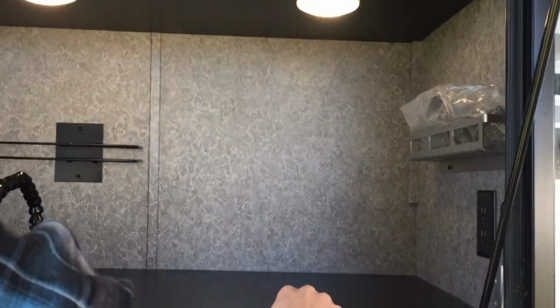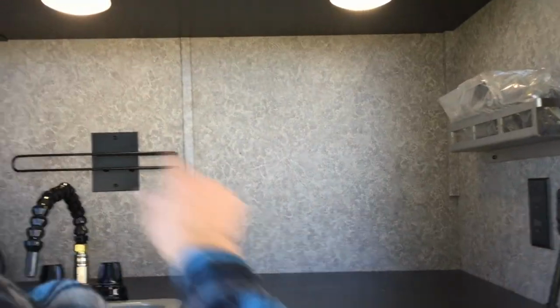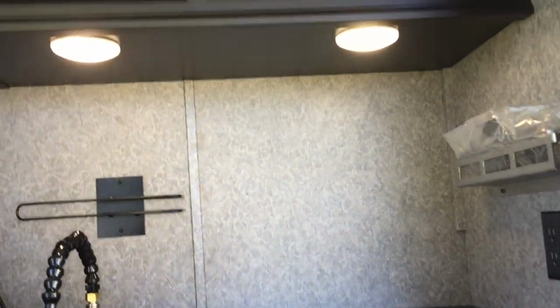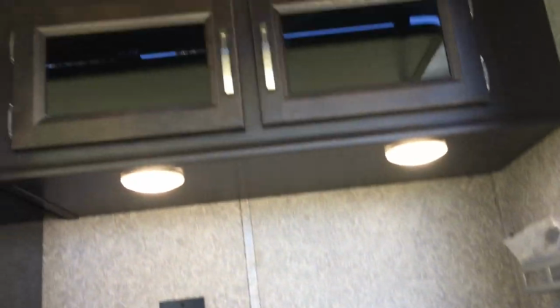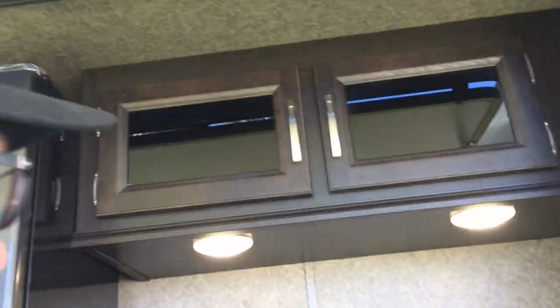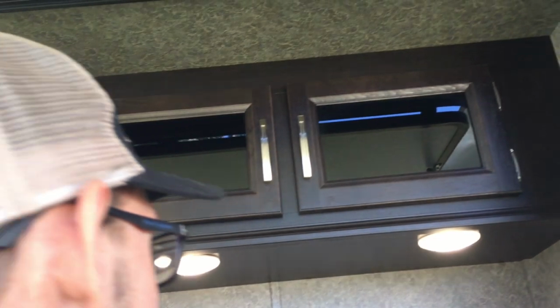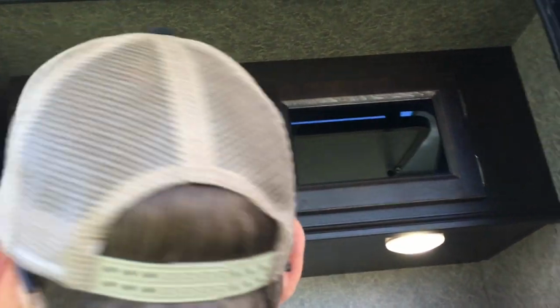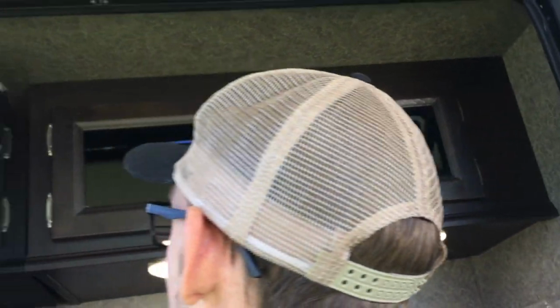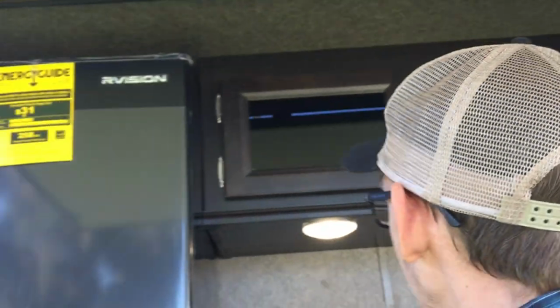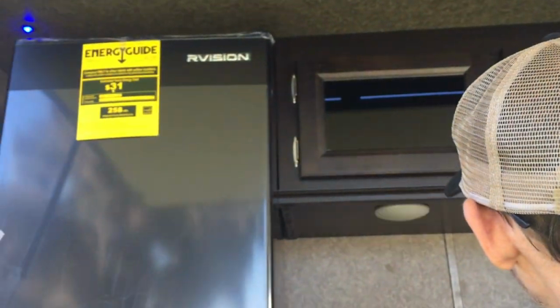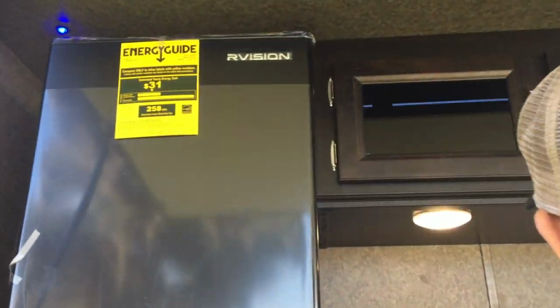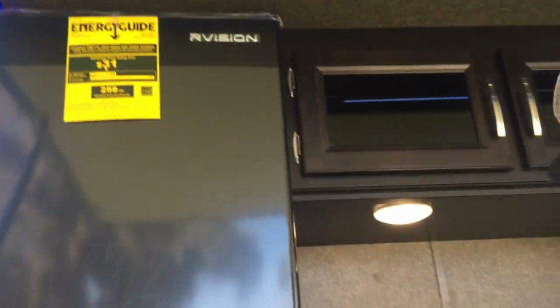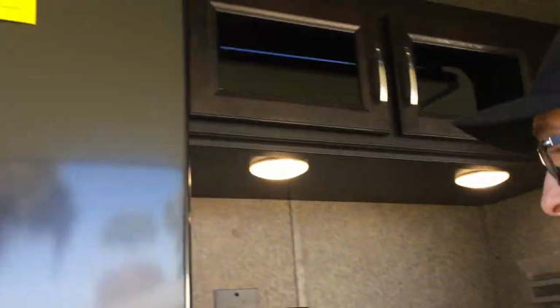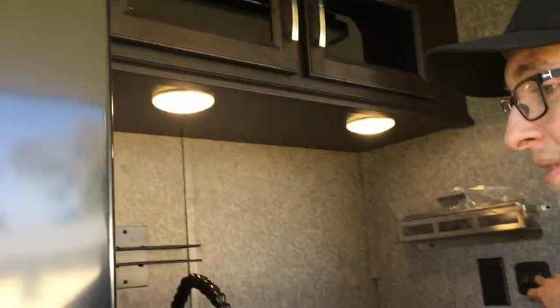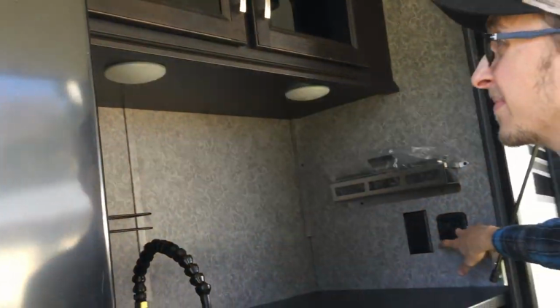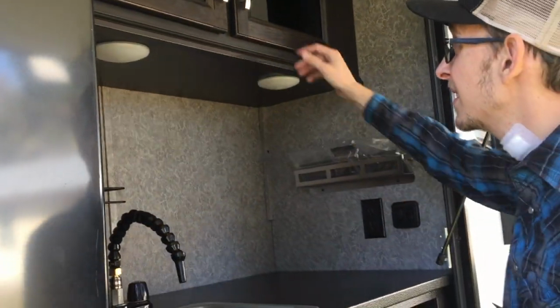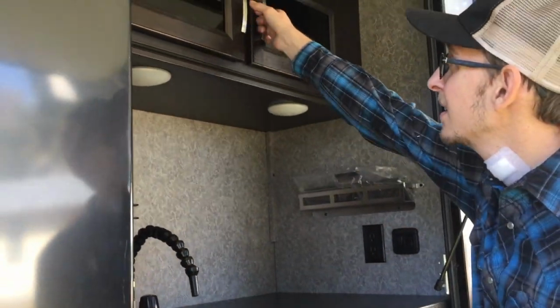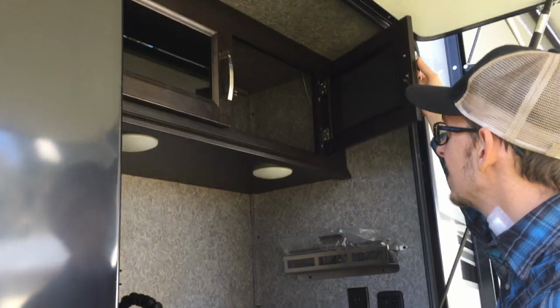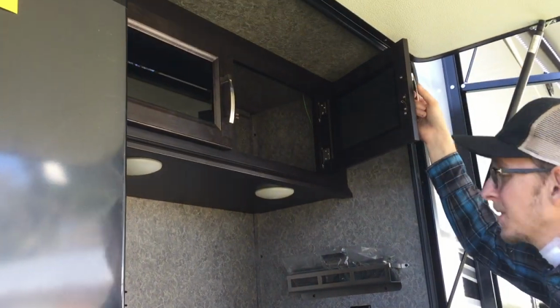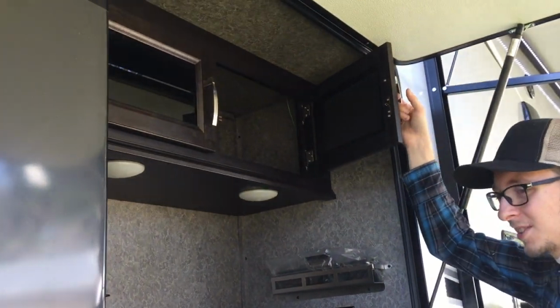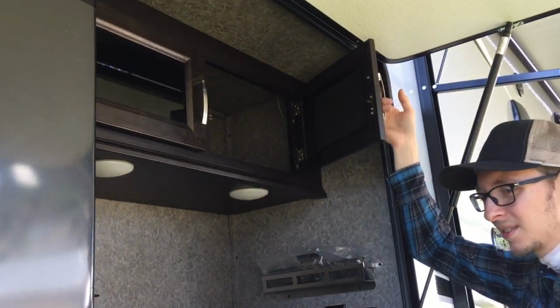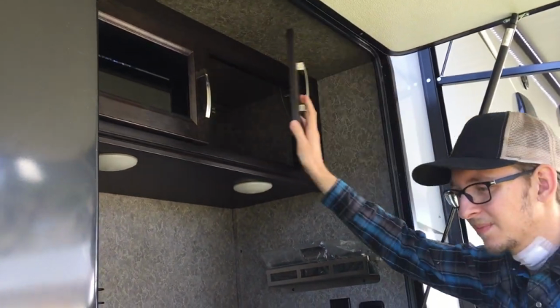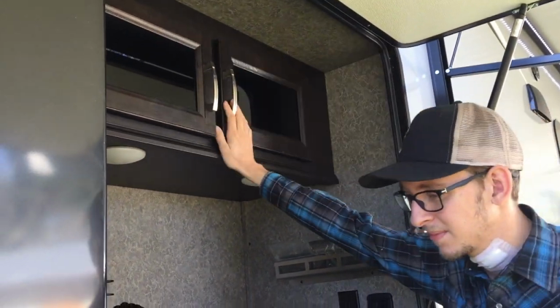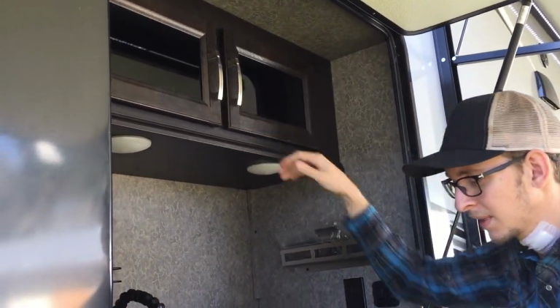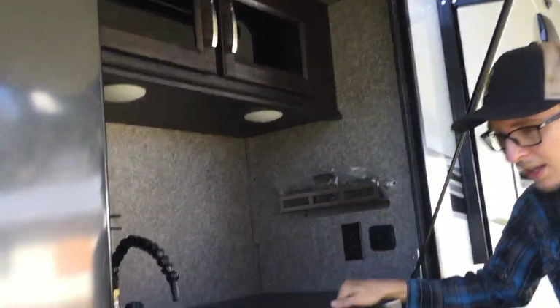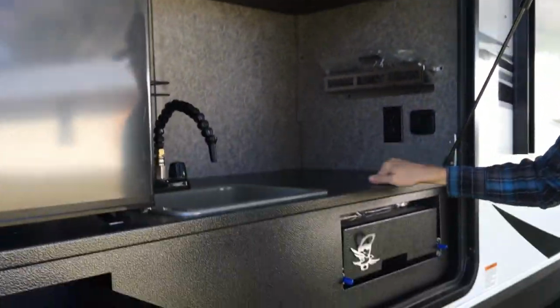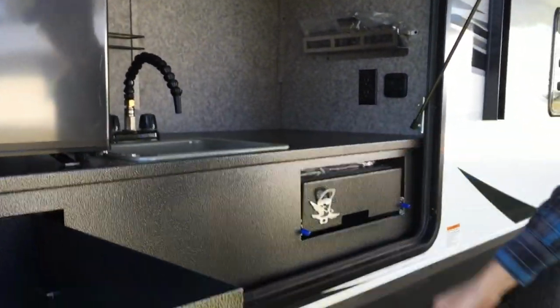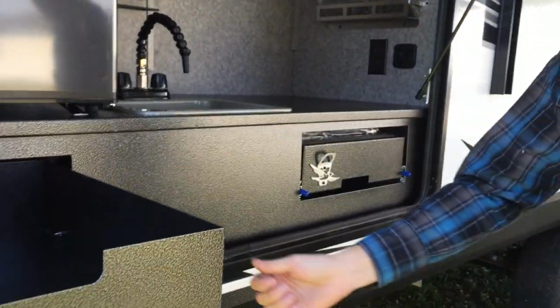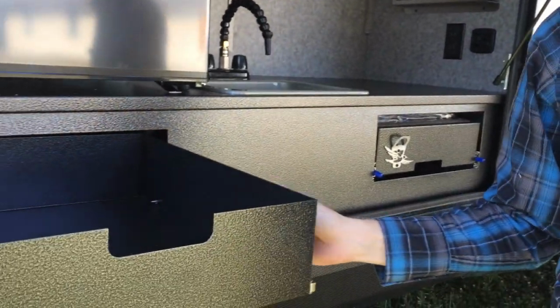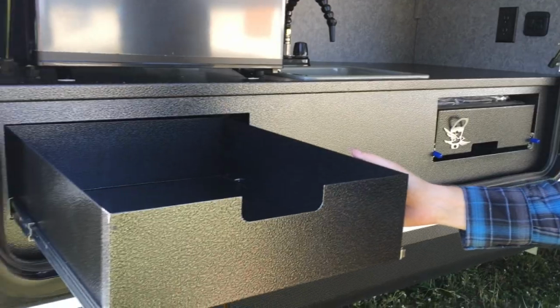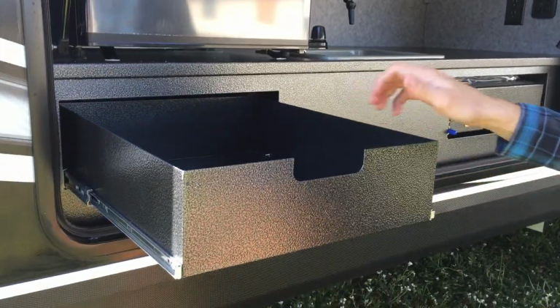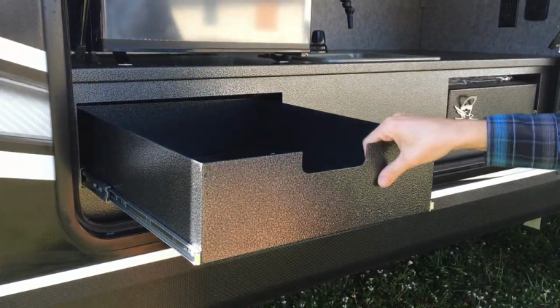You have your little blue night light up there and lights underneath. A fair amount of storage and a nice rugged metal surface — same goes for this here.